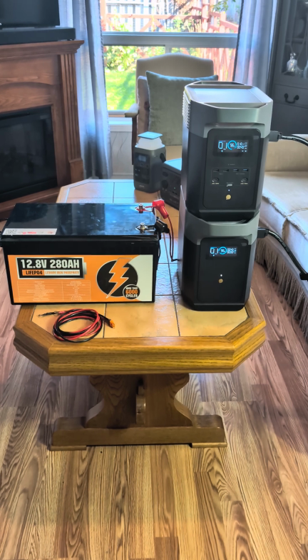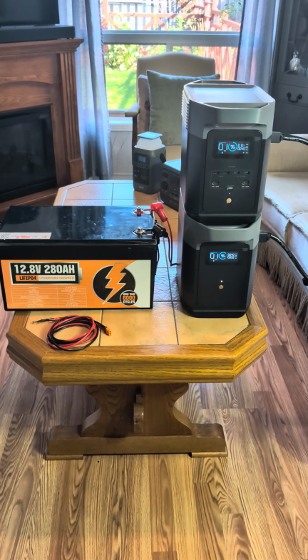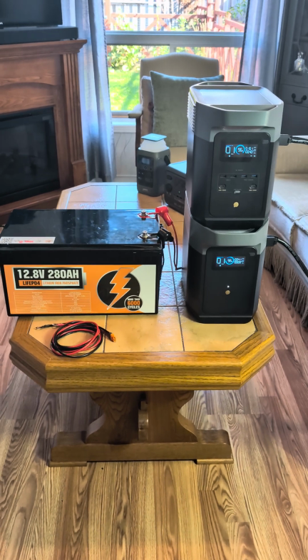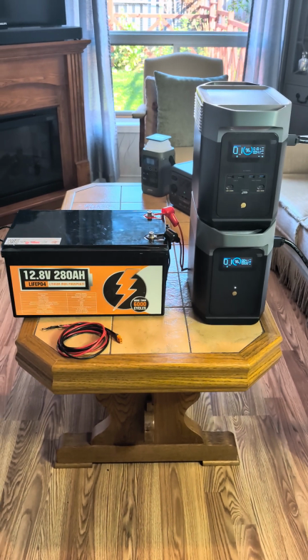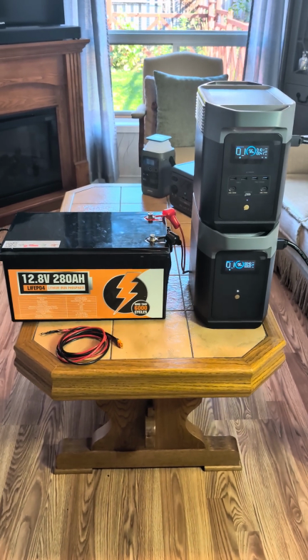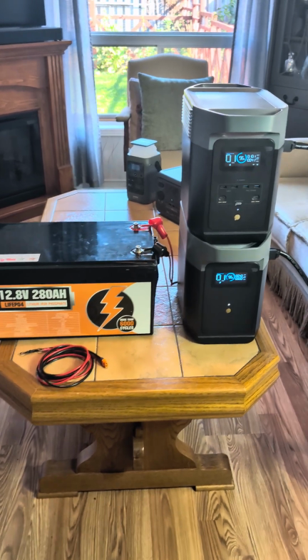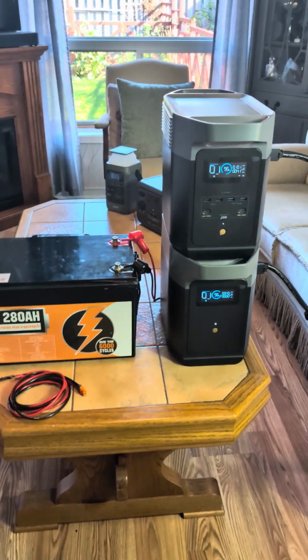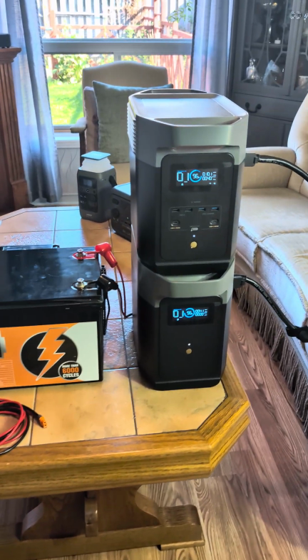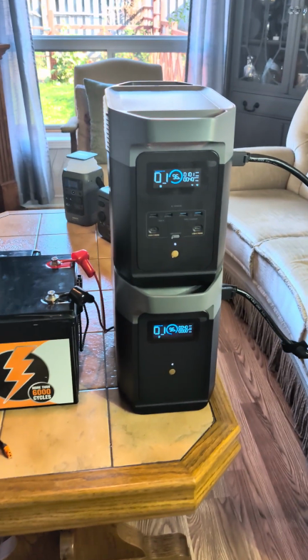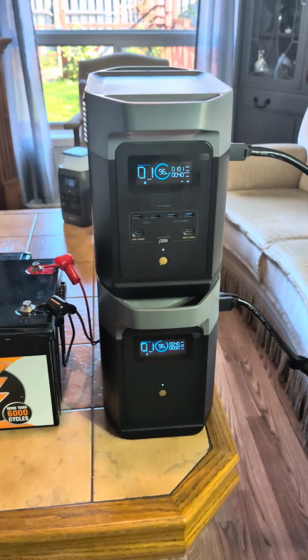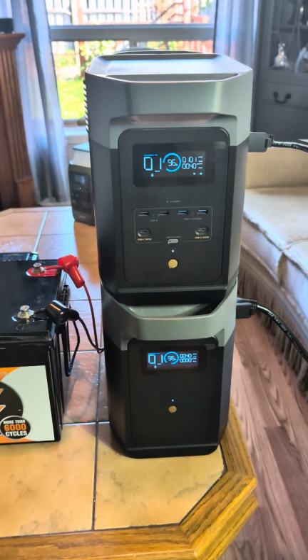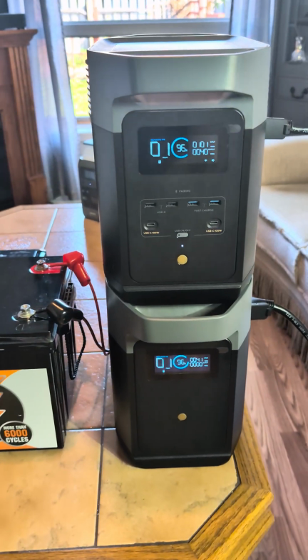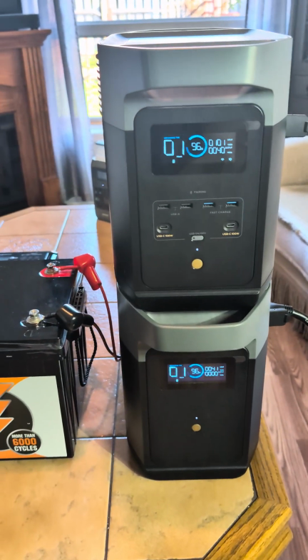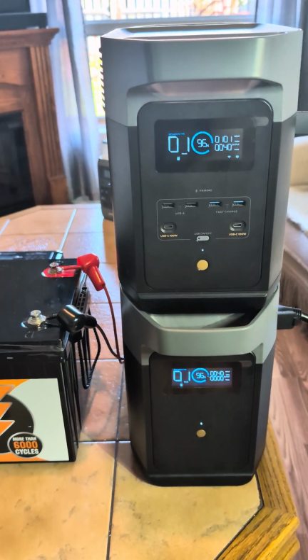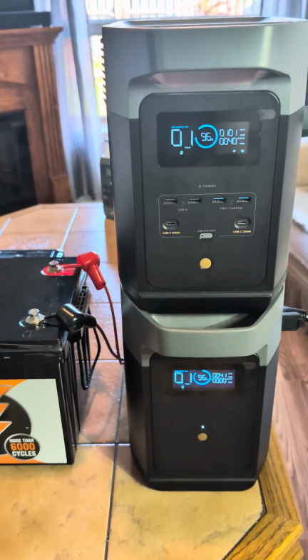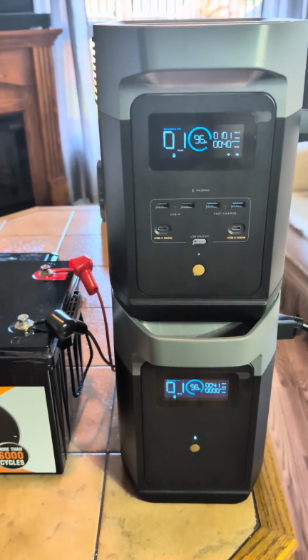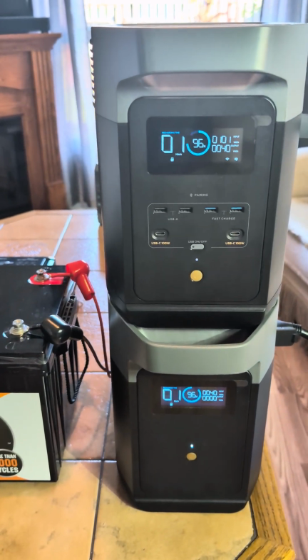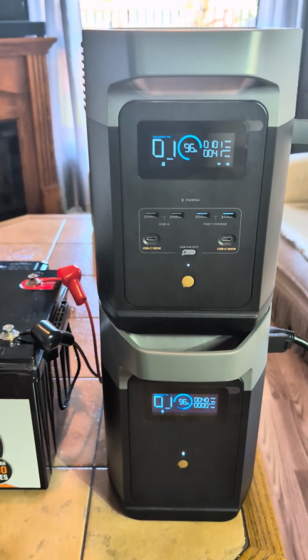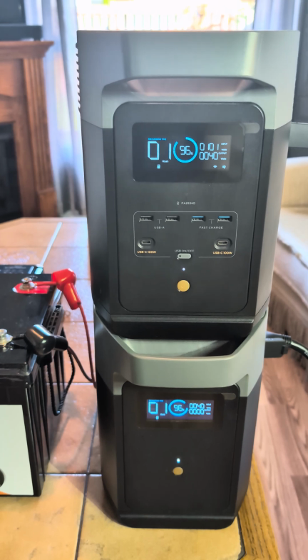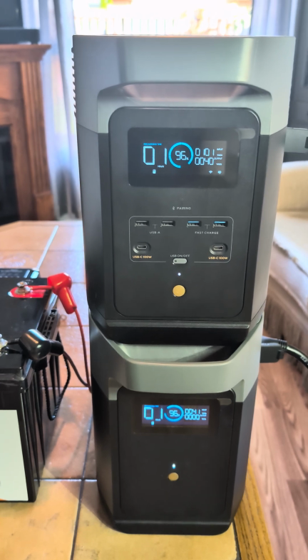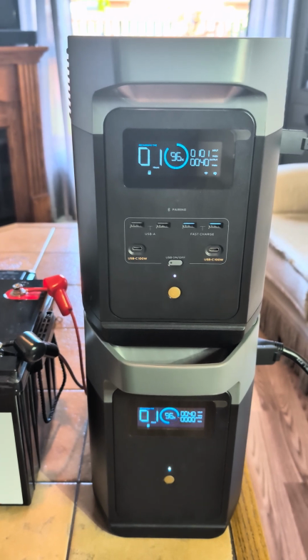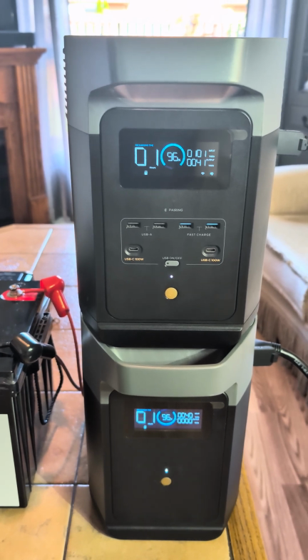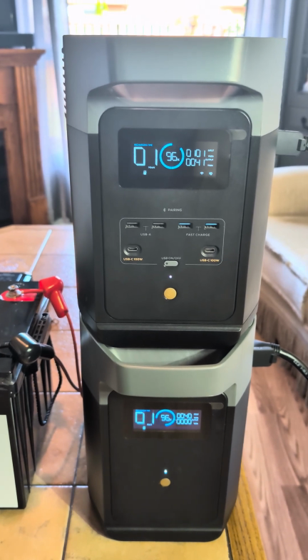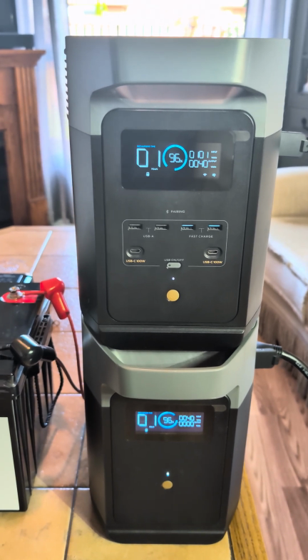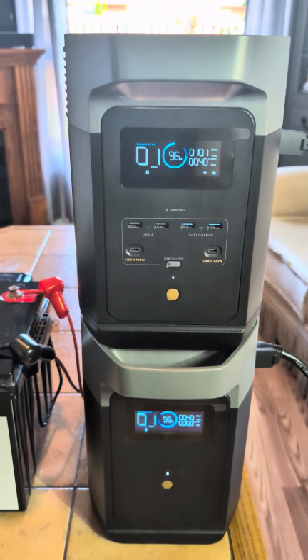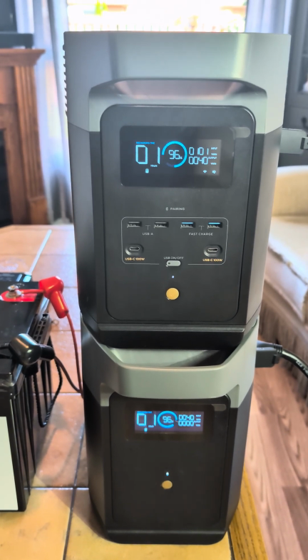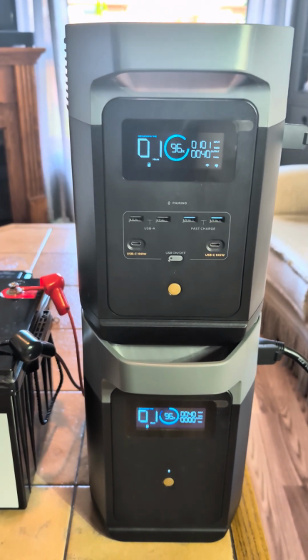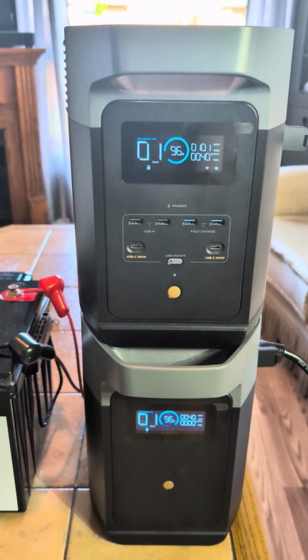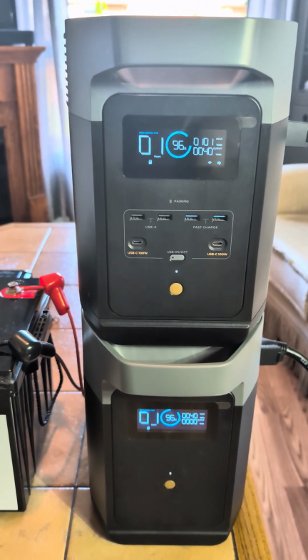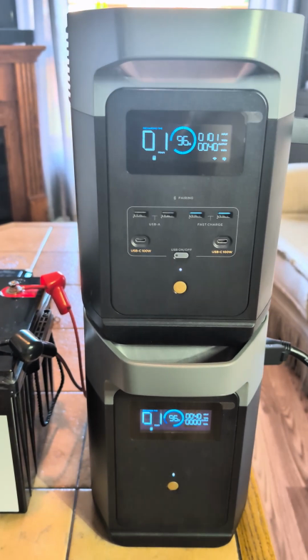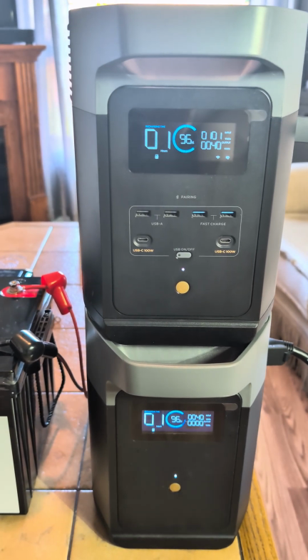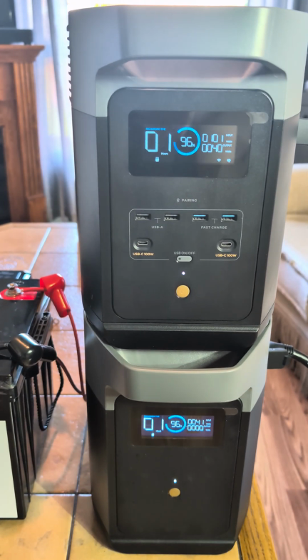I wanted to show you guys a way to extend the run time on your power station. This is the Delta II and the extra battery that you can get for it.